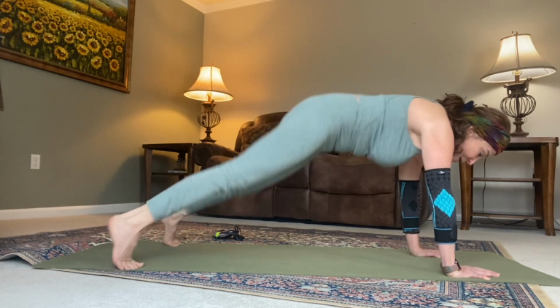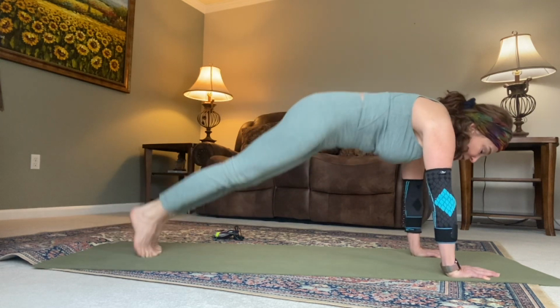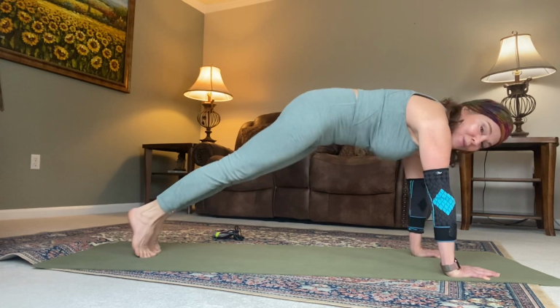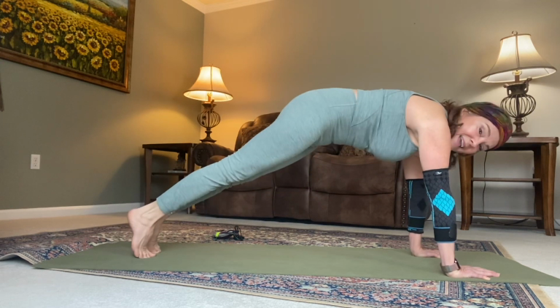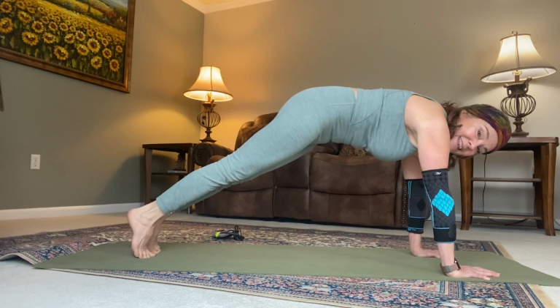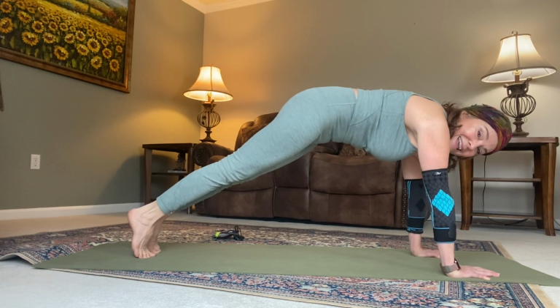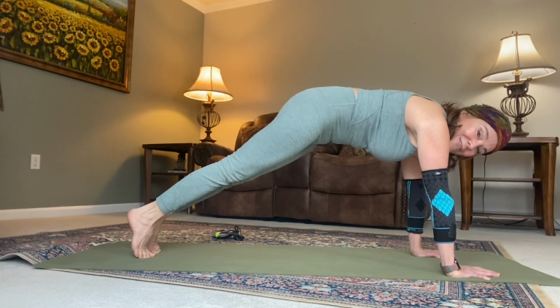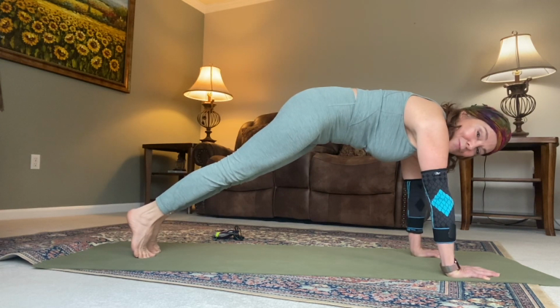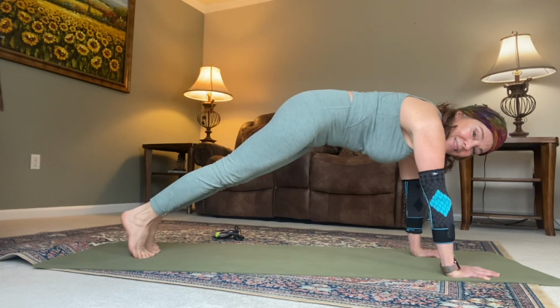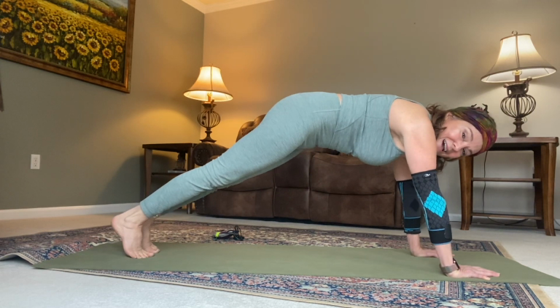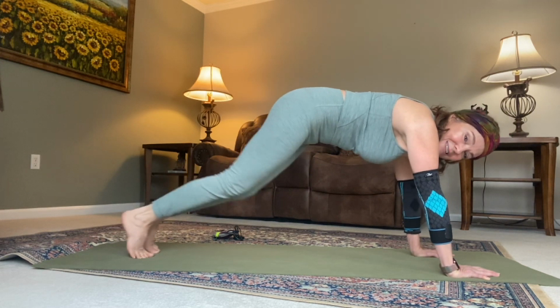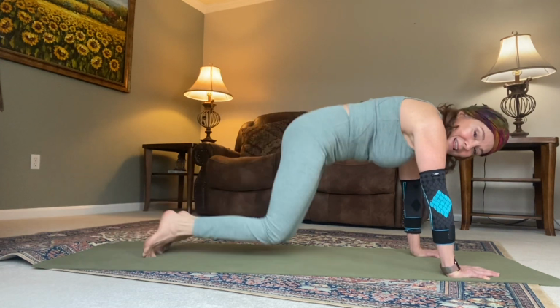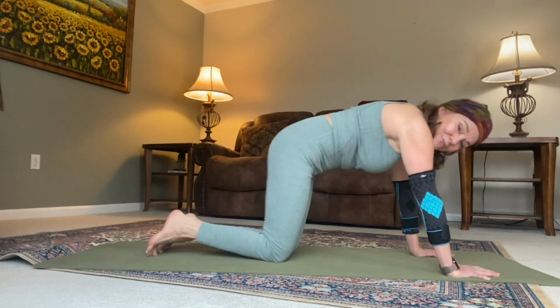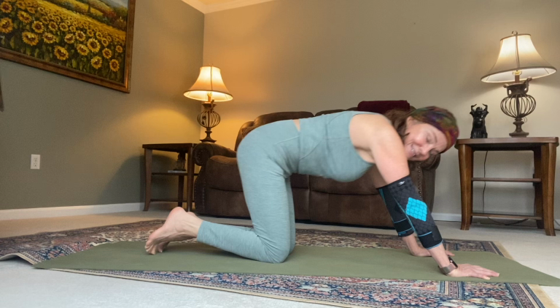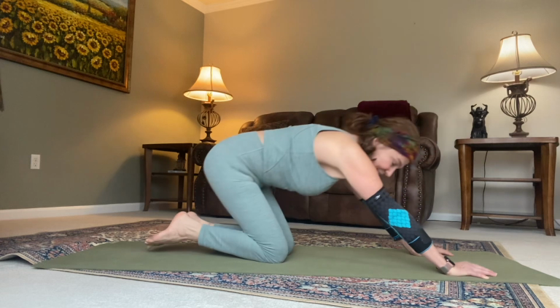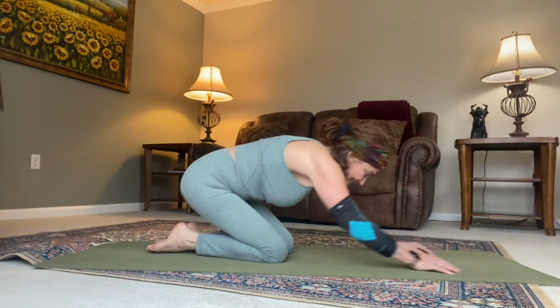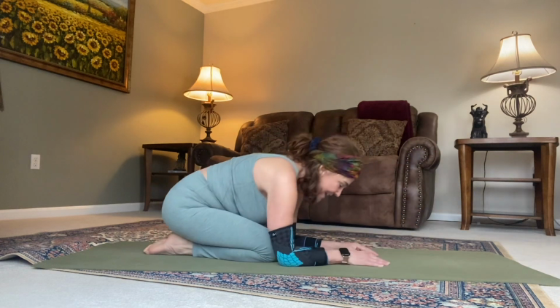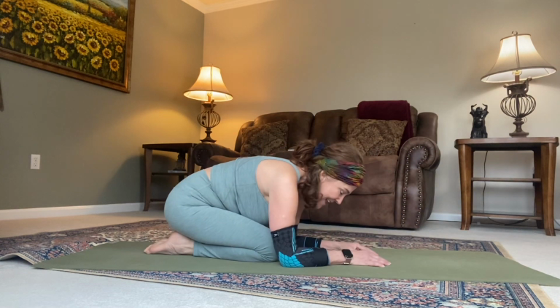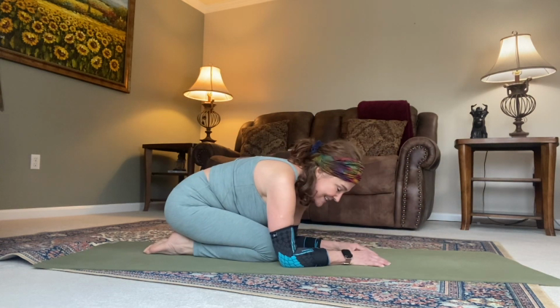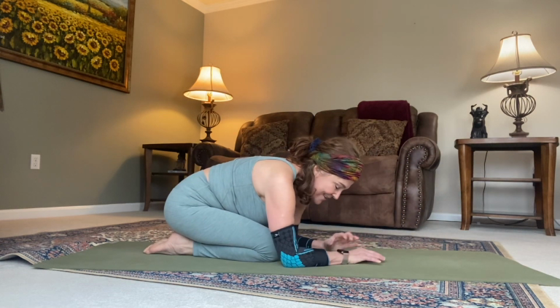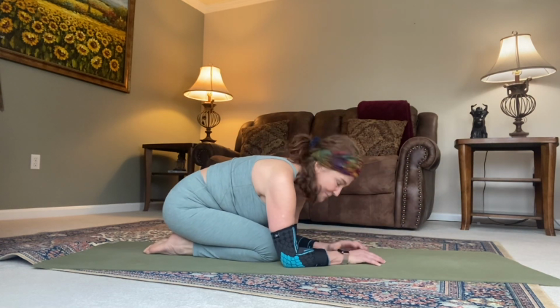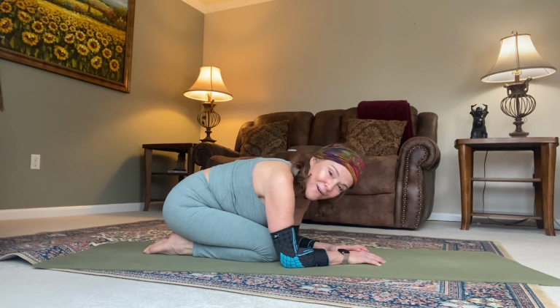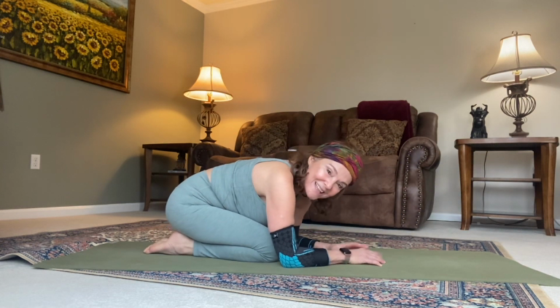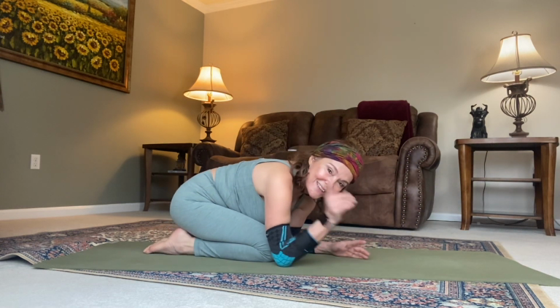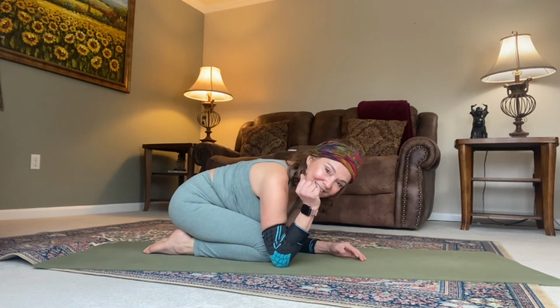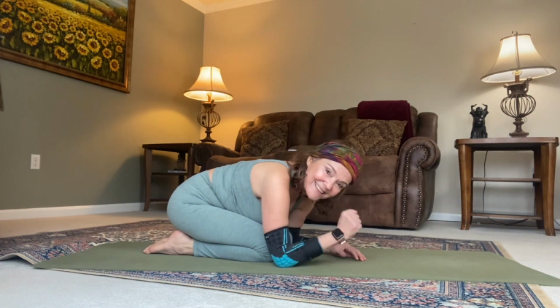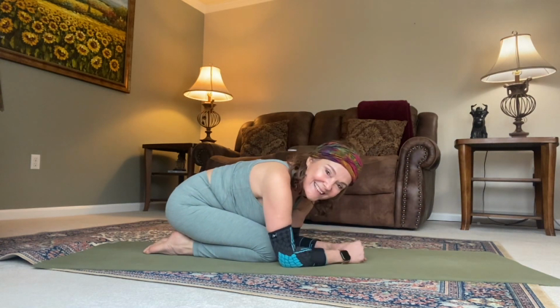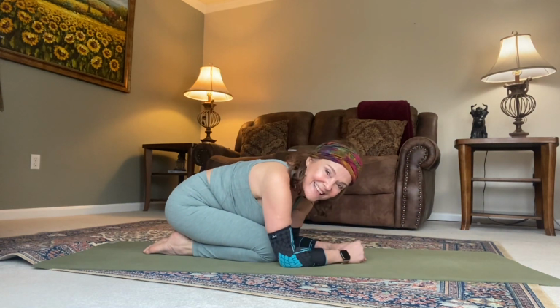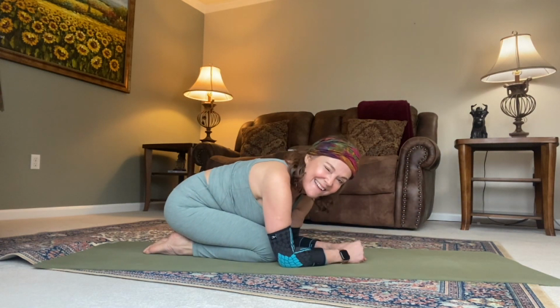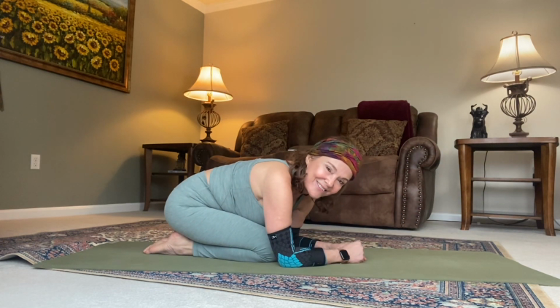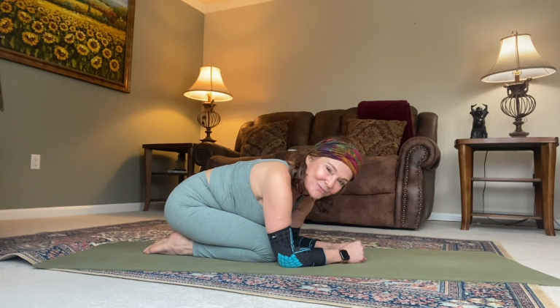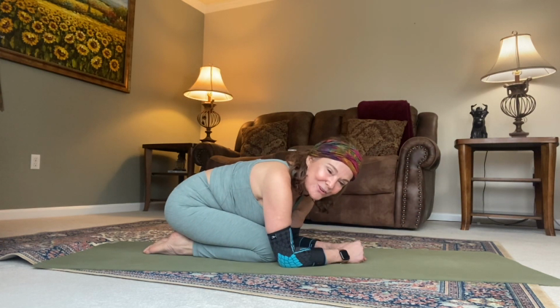One full breath in, one full breath out. Rest on knees on the ground. Child's pose. You've got this. Good work.